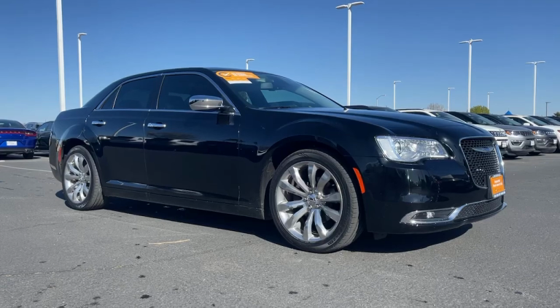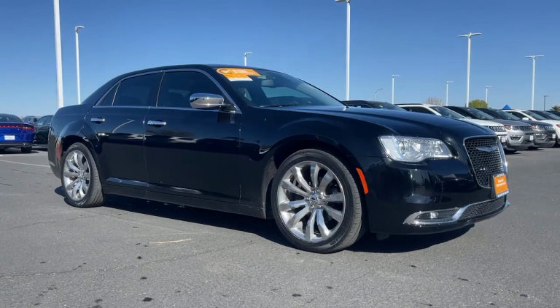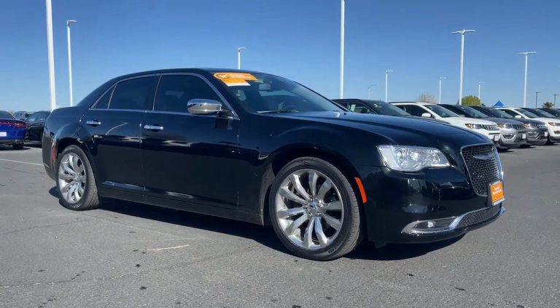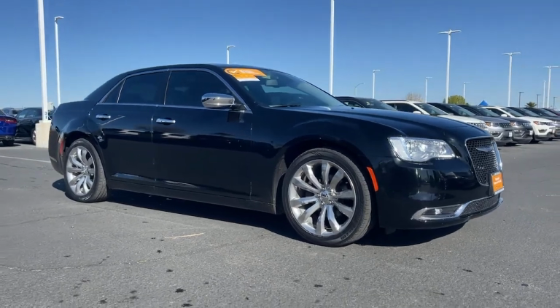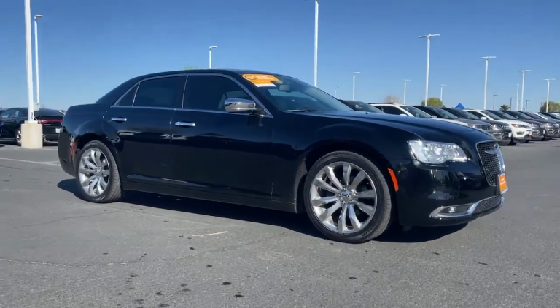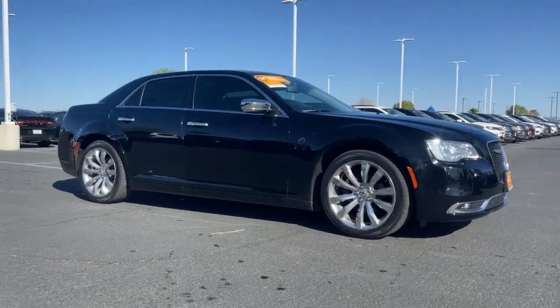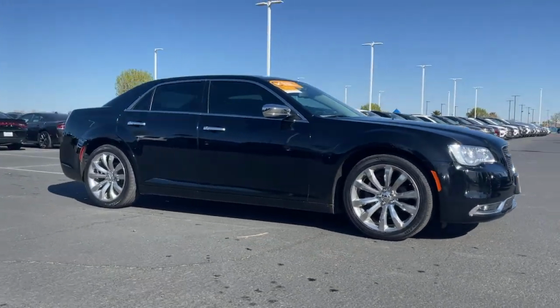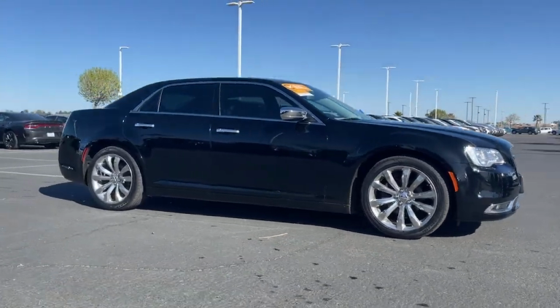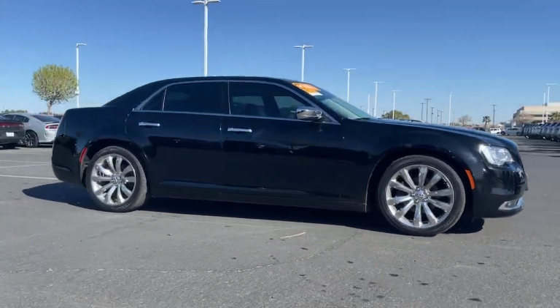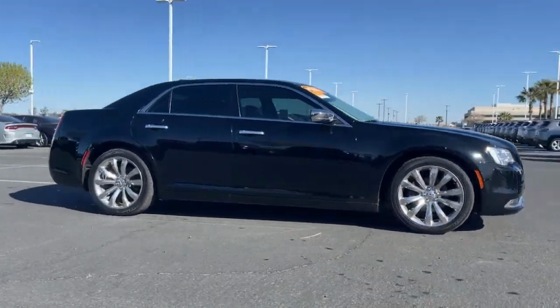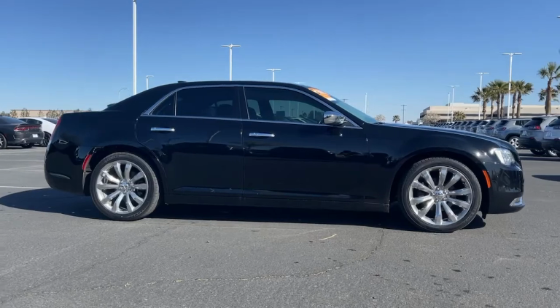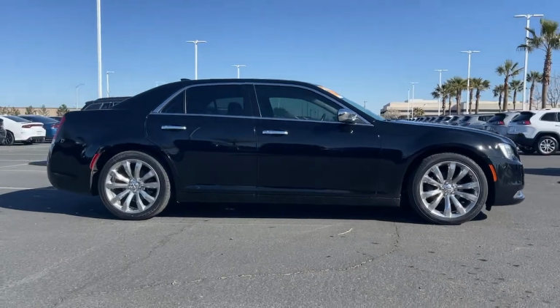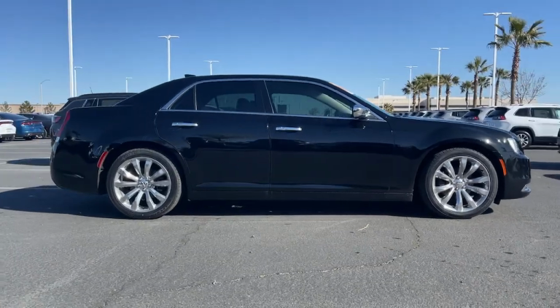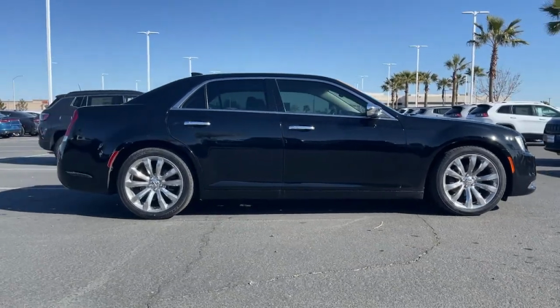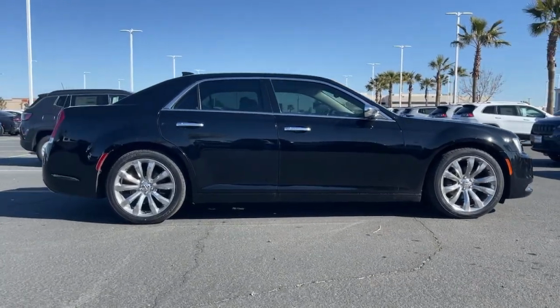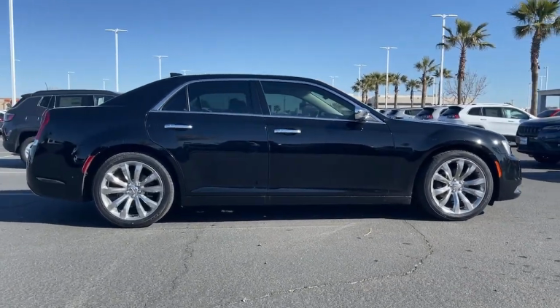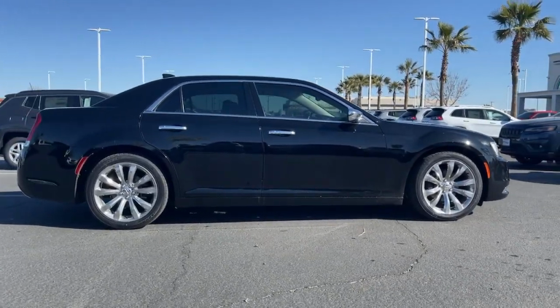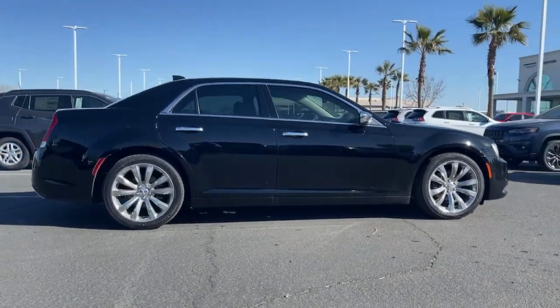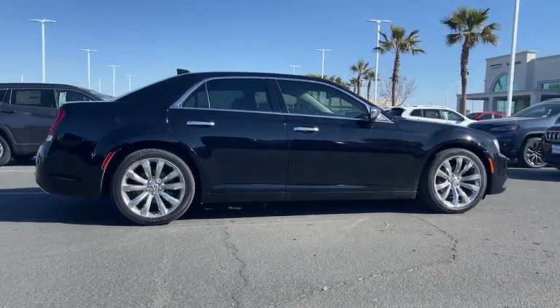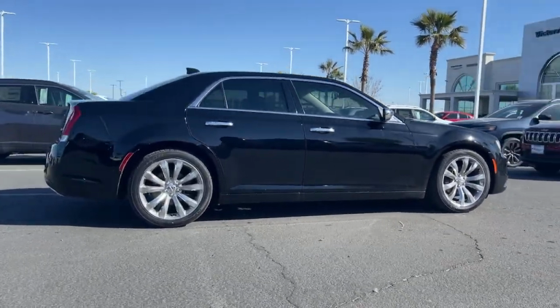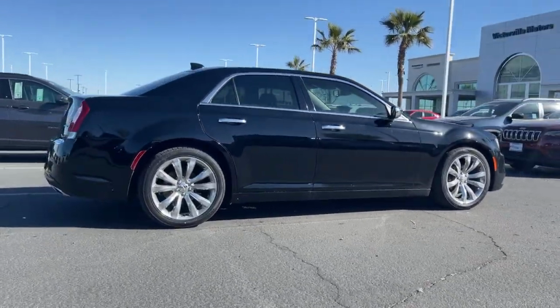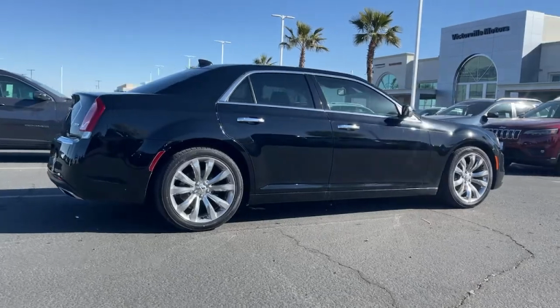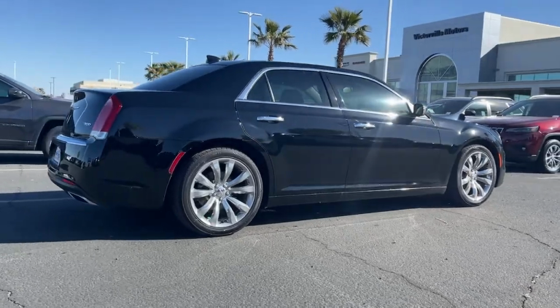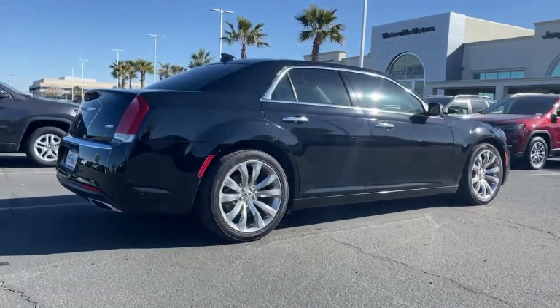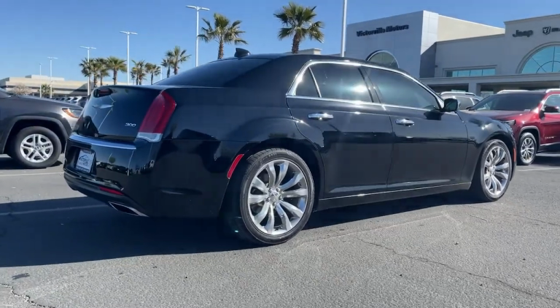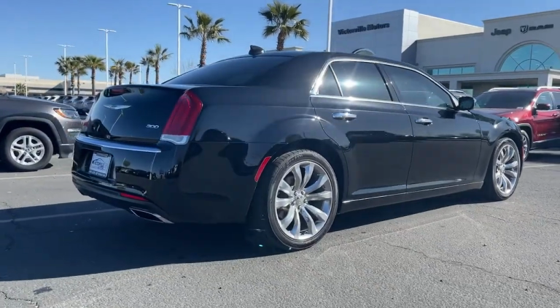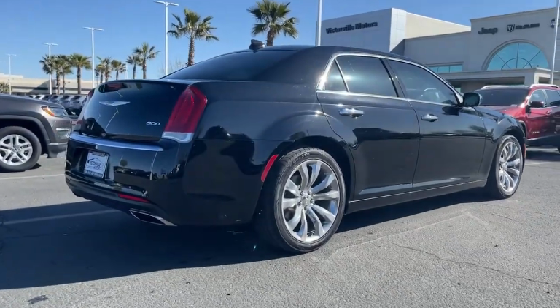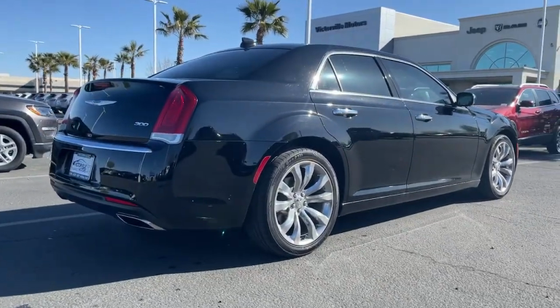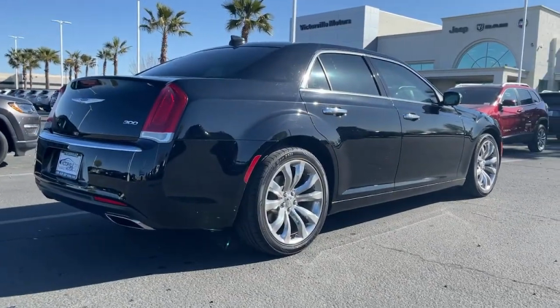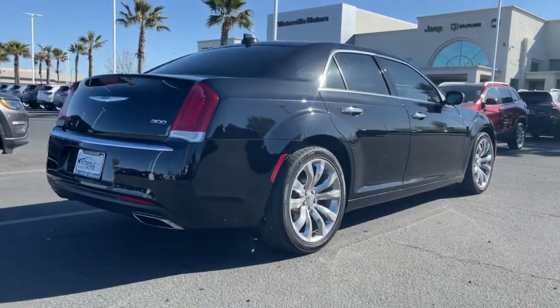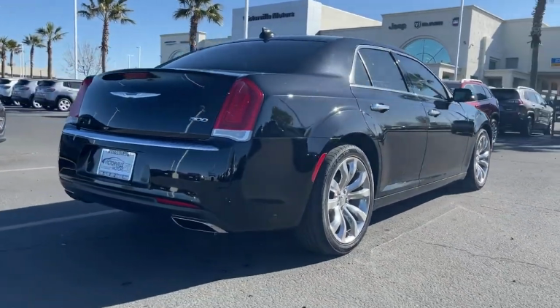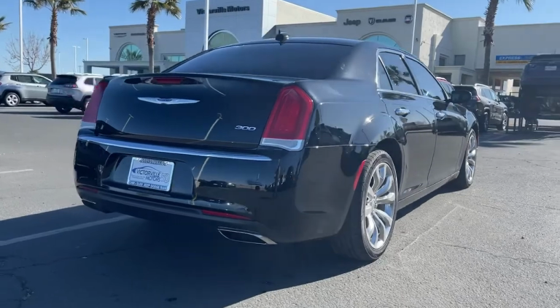Enjoy the view of this 2019 Chrysler 300. With less than 35,000 miles on it, cruise boldly in stylish comfort in the 300, the full-size sedan that blends traditional touring car panache with state-of-the-art automotive technology.